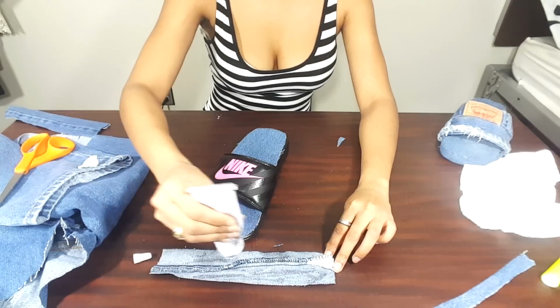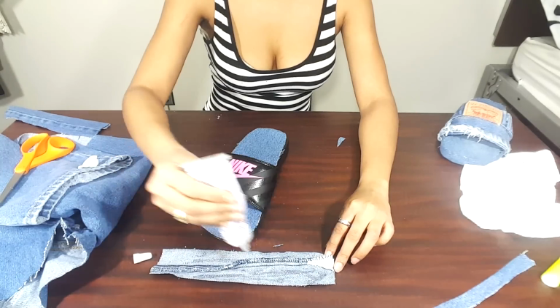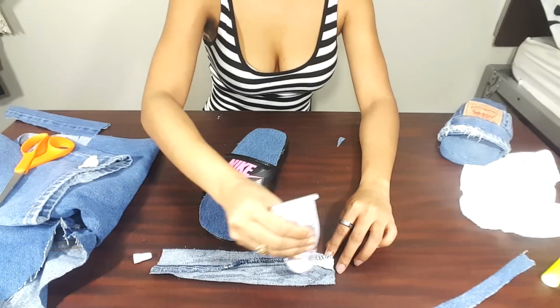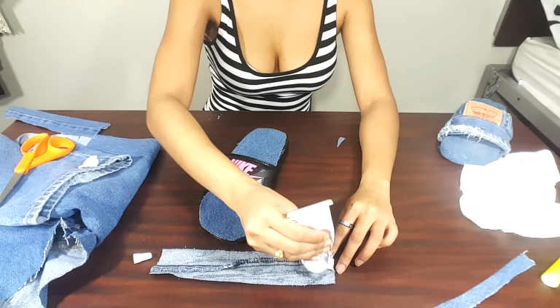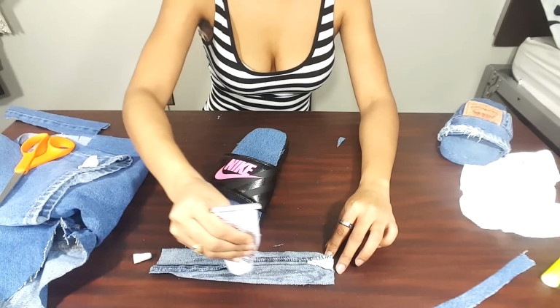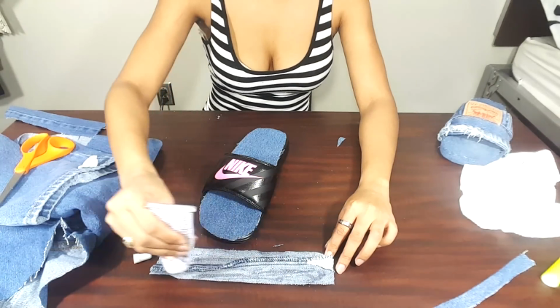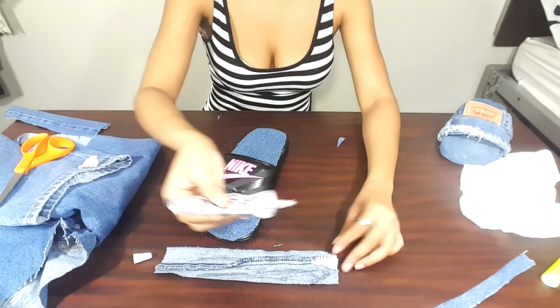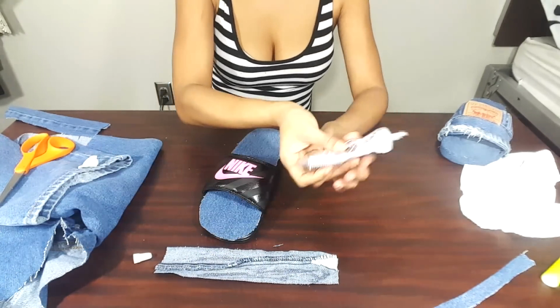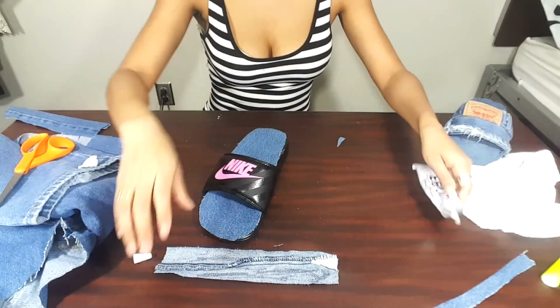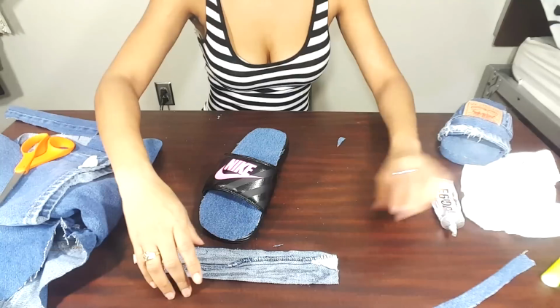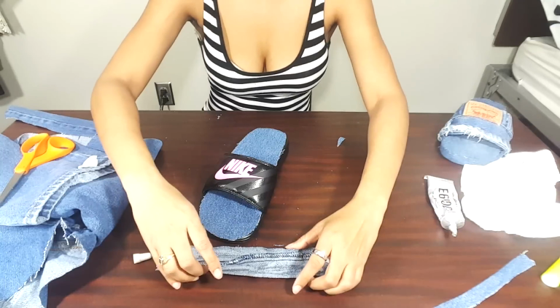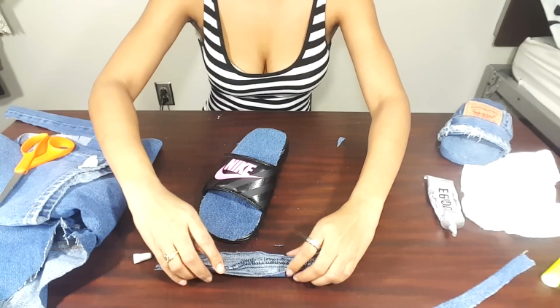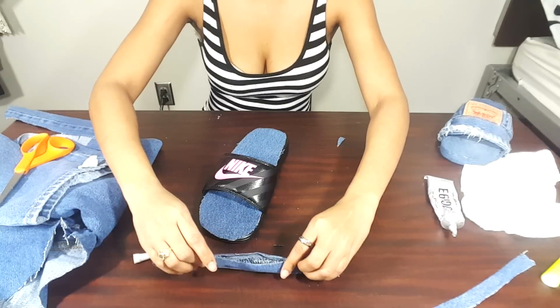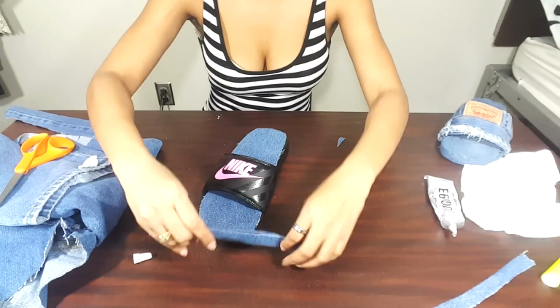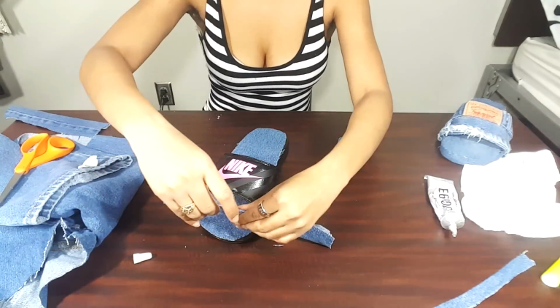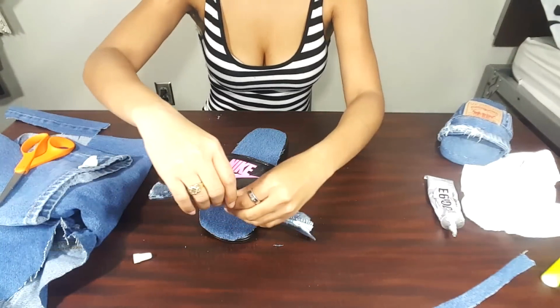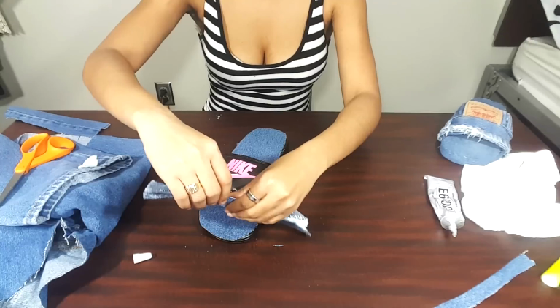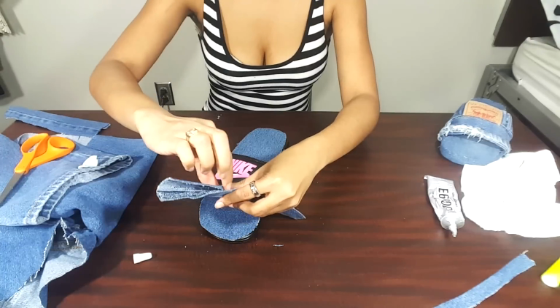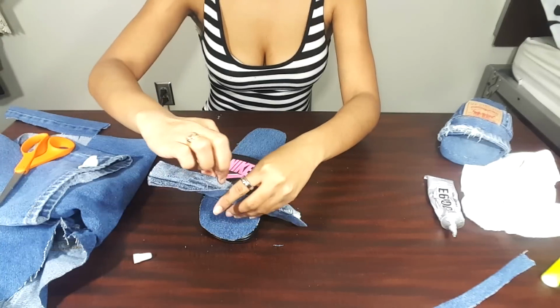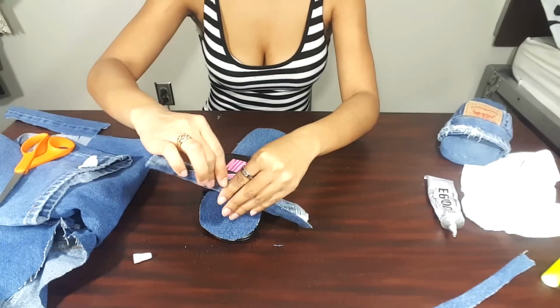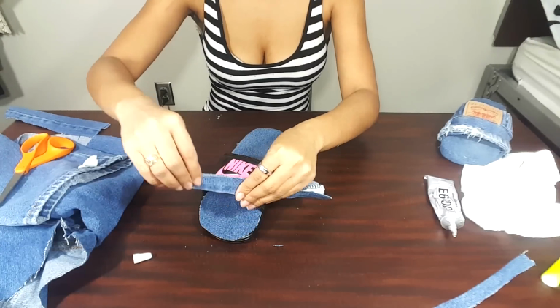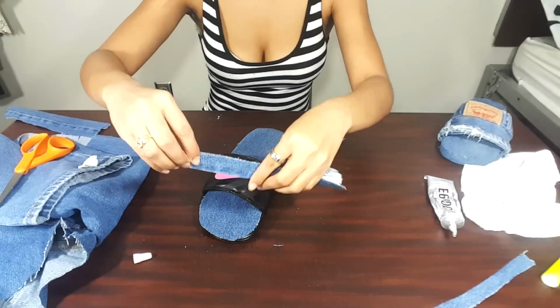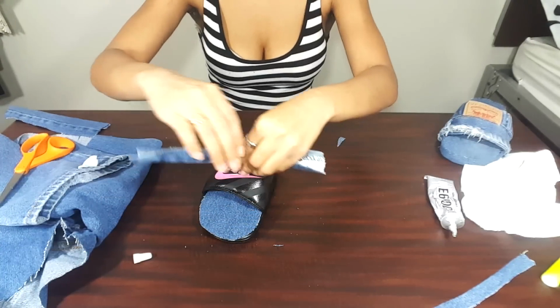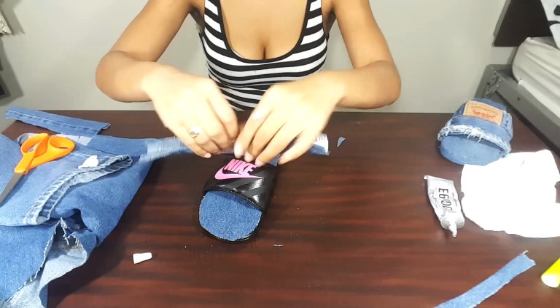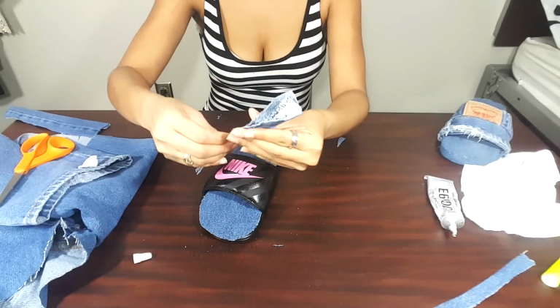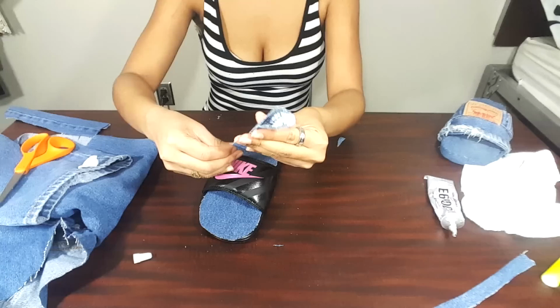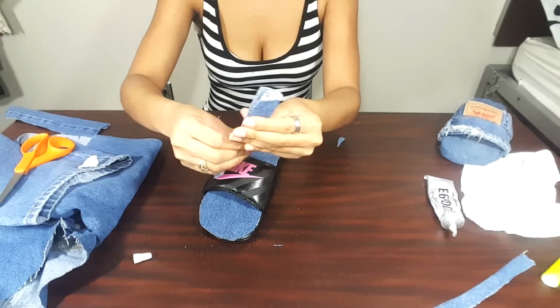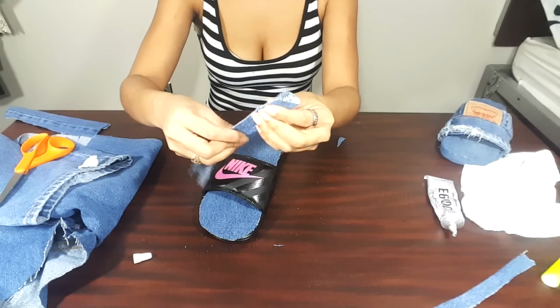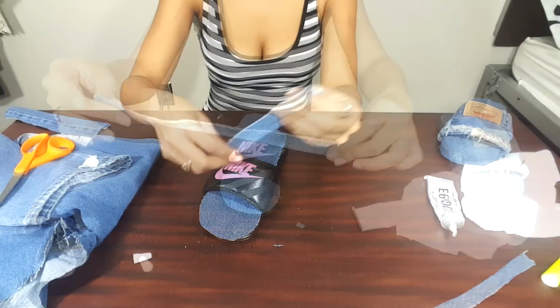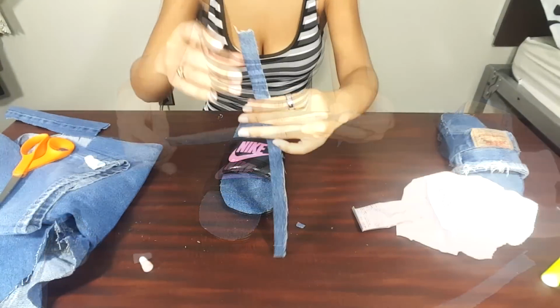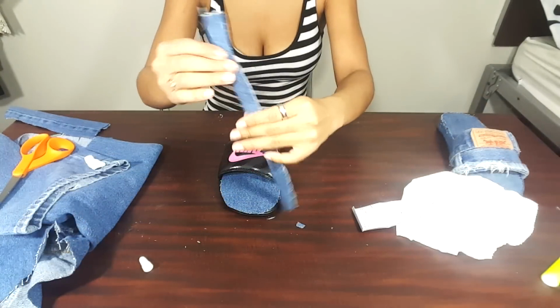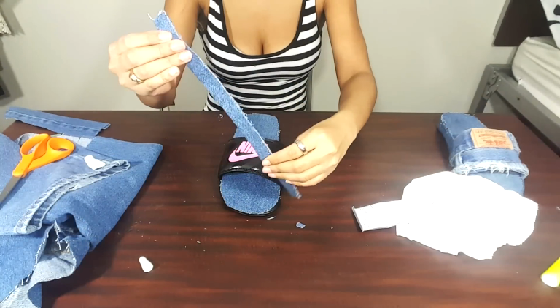That way you're going to take that piece, after you've done gluing it together, and glue that piece onto the front of the shoe to give it an official looking trim.